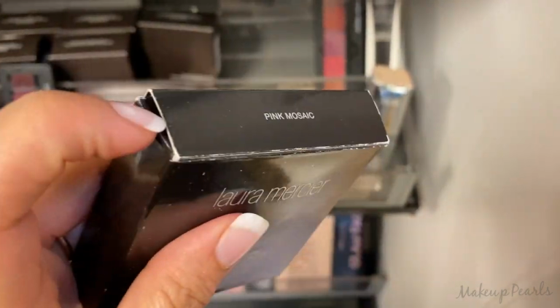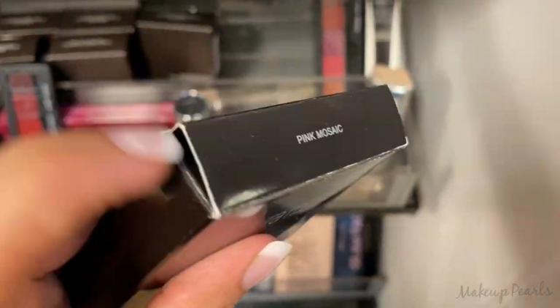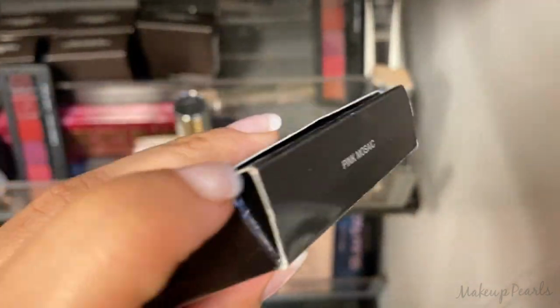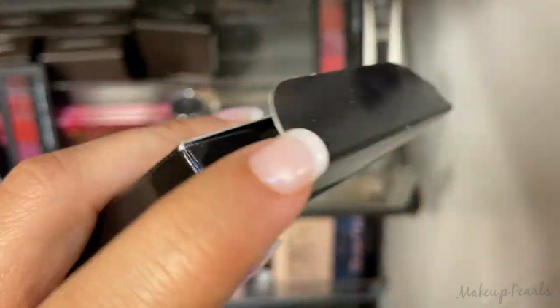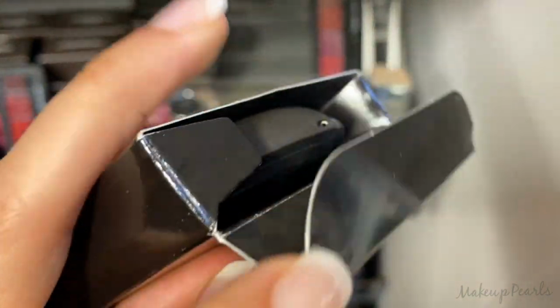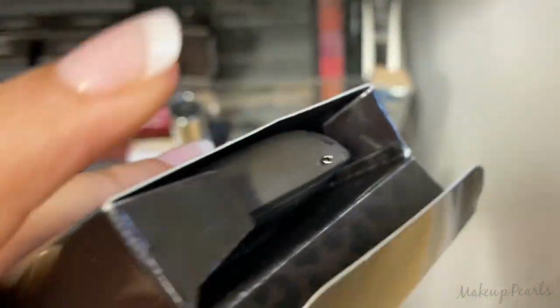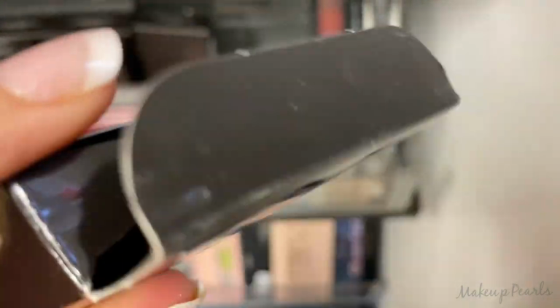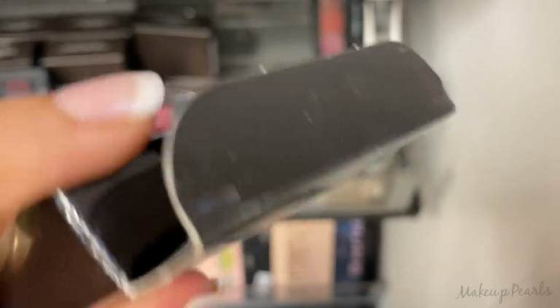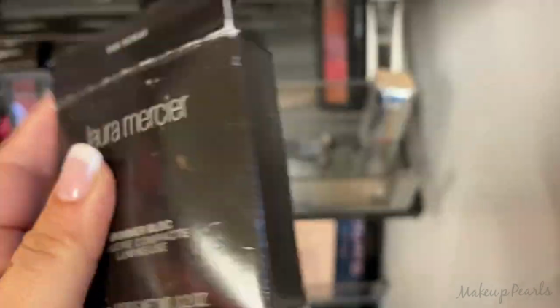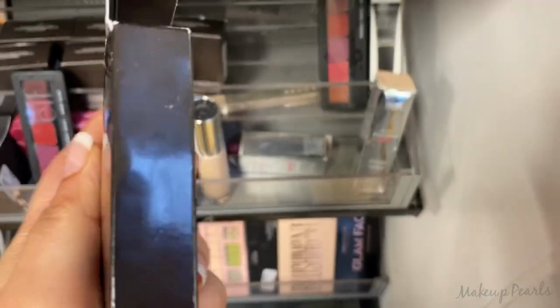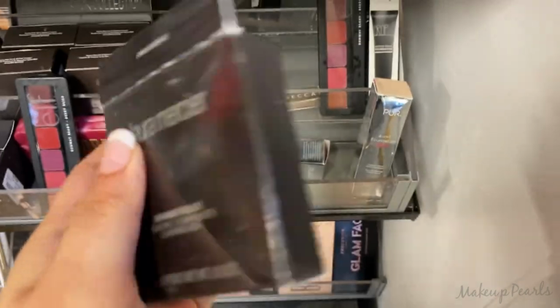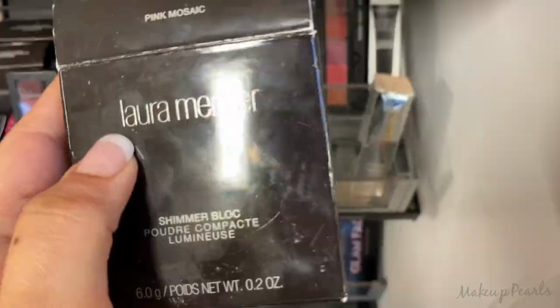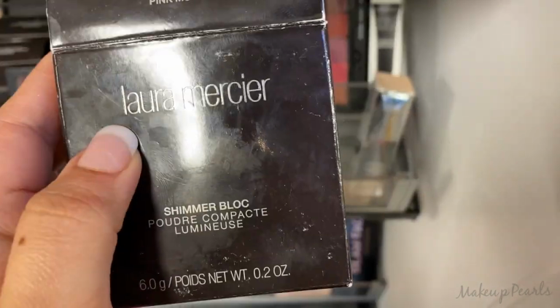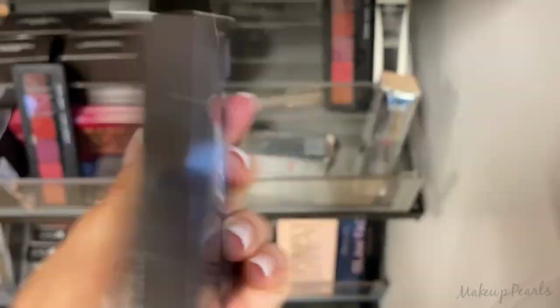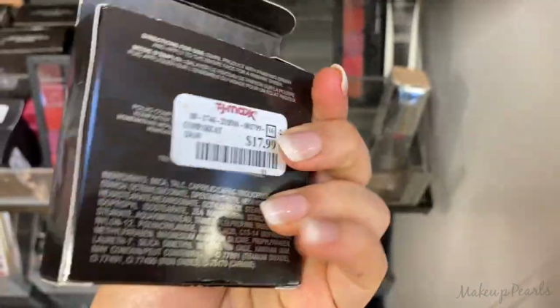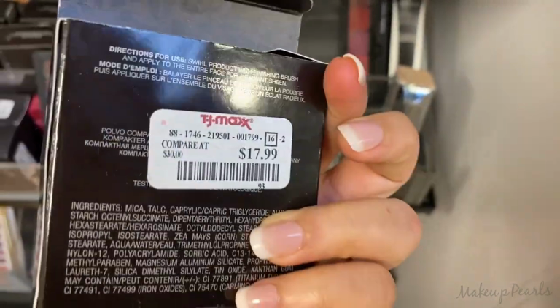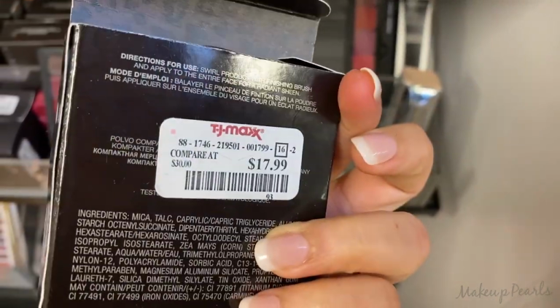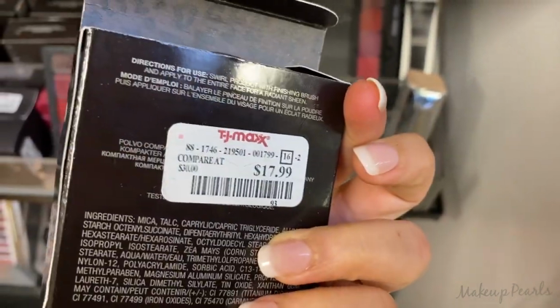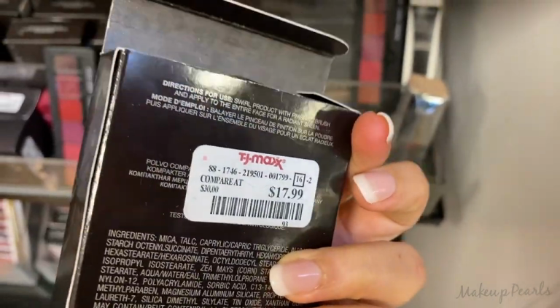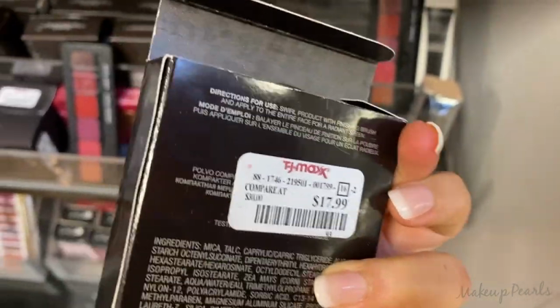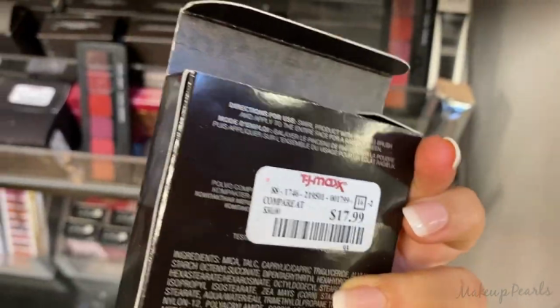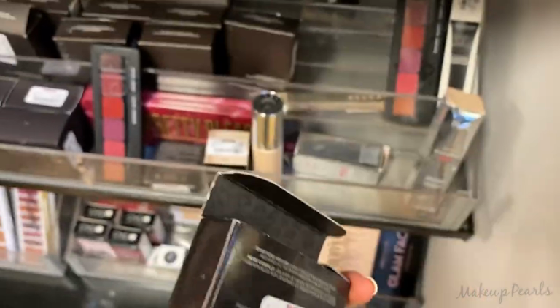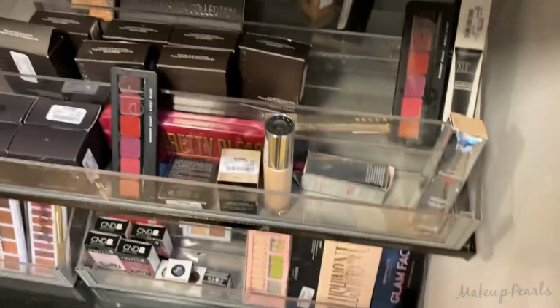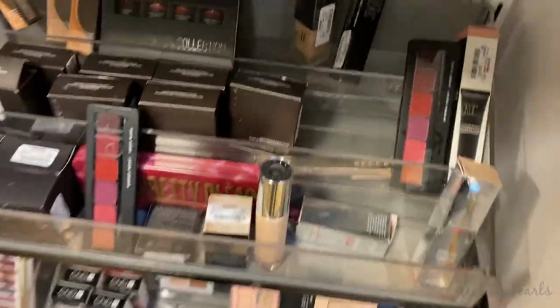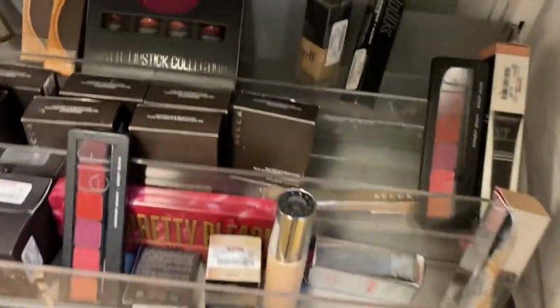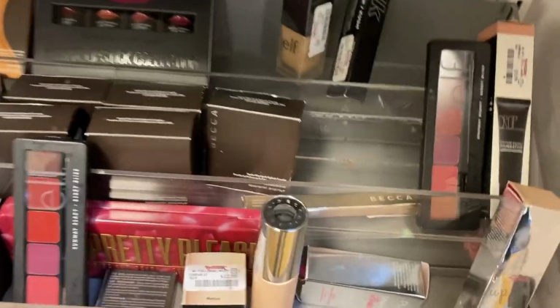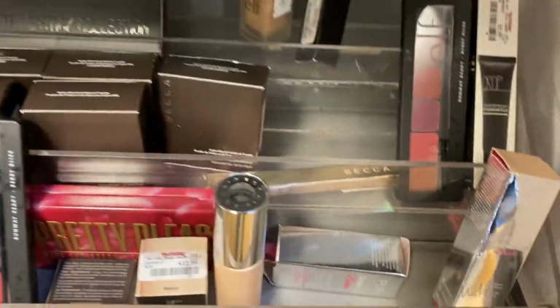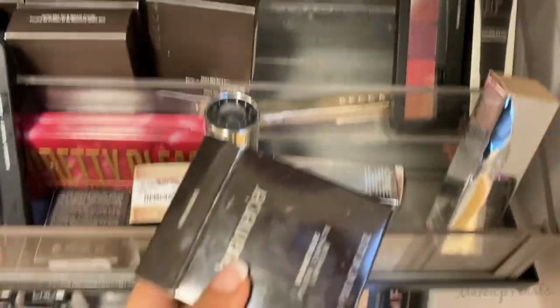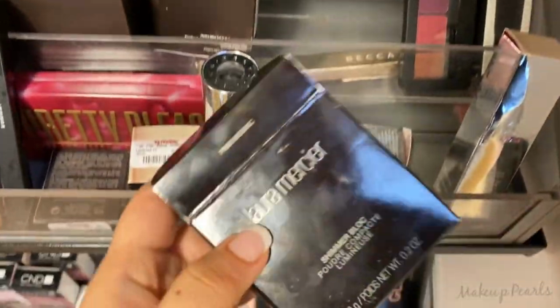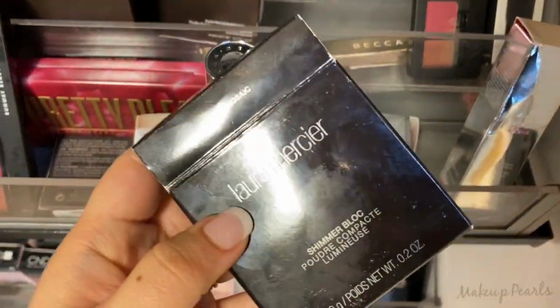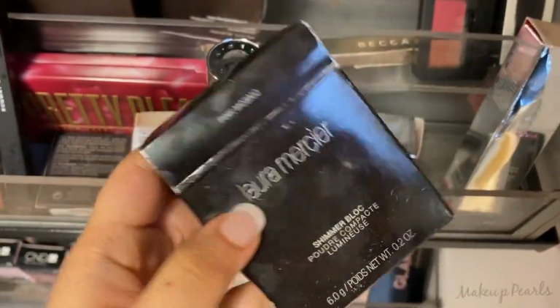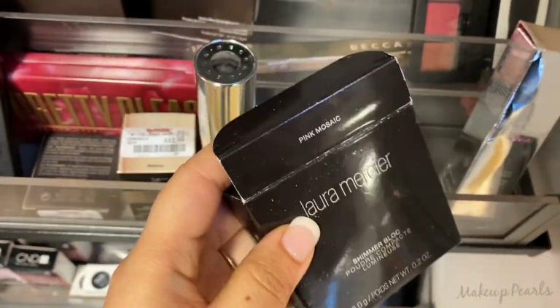When I opened it up, it's actually a Becca highlighter — so it's not what the label says — and it's going for $17.99. At least you know it's in the area, because this is the first time I'm seeing this.